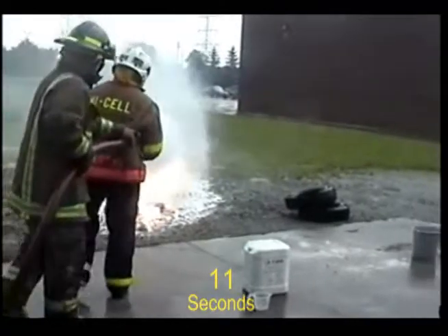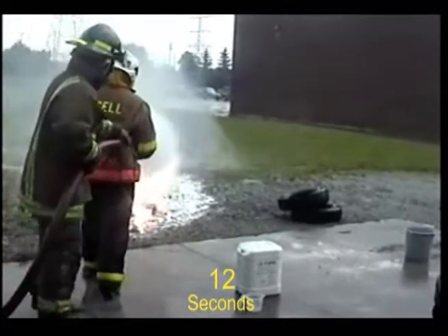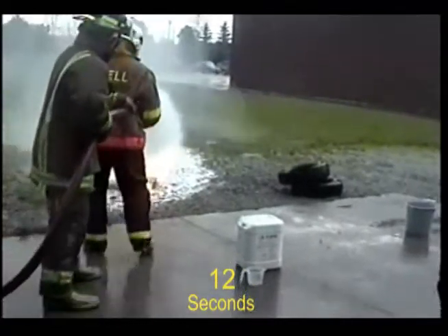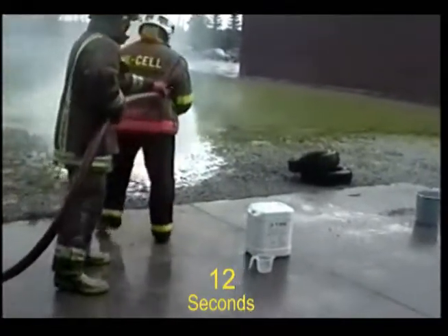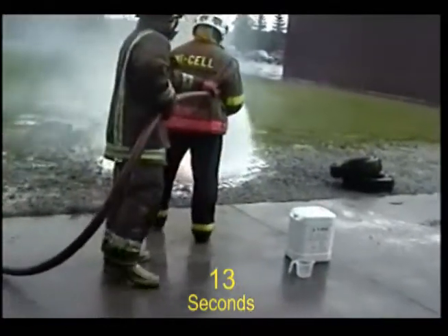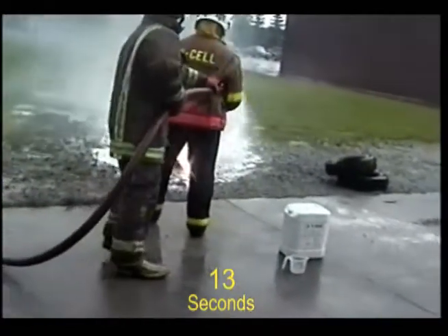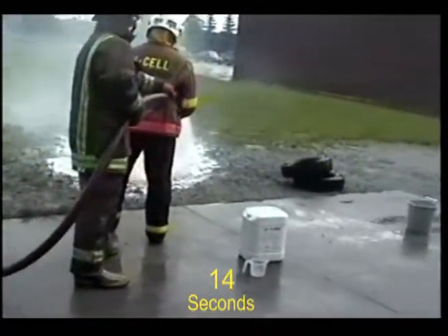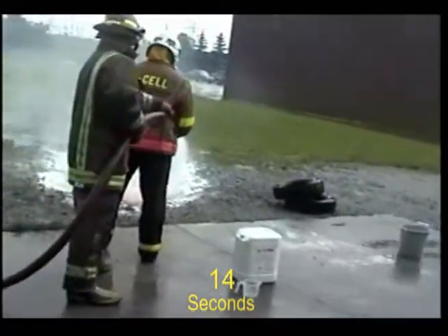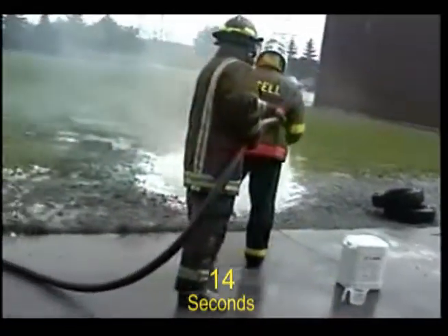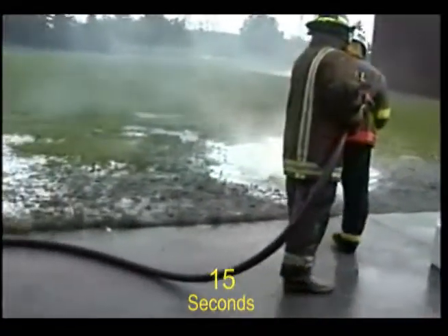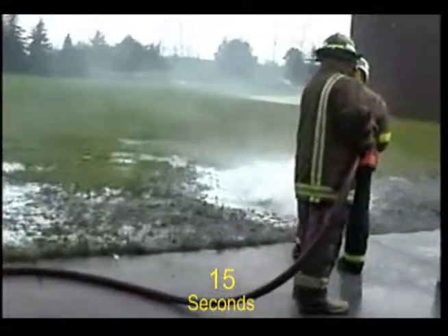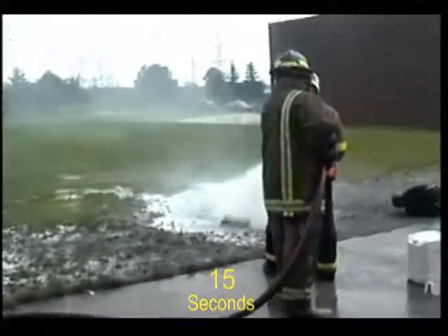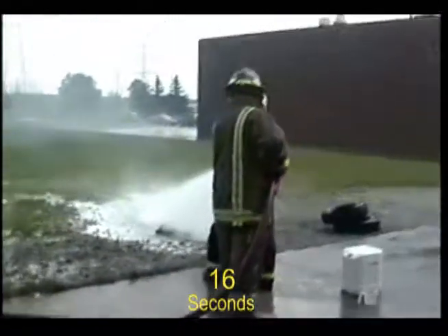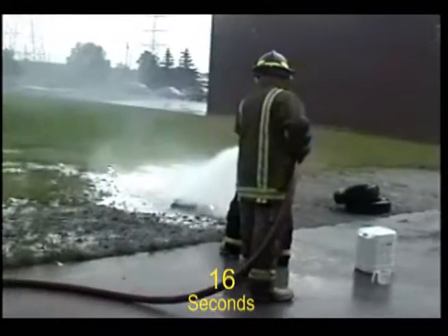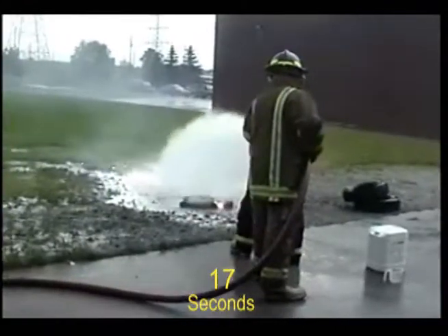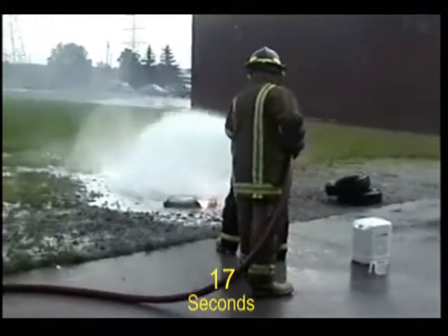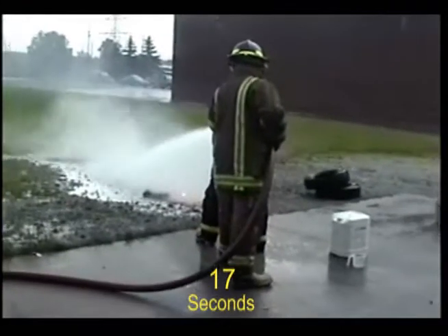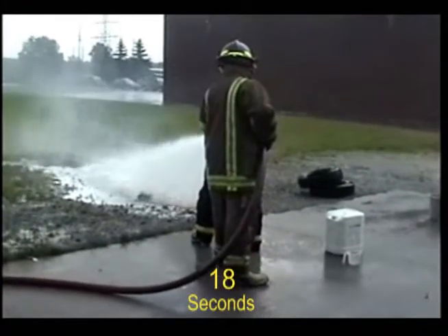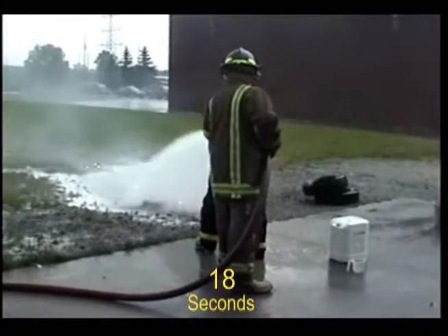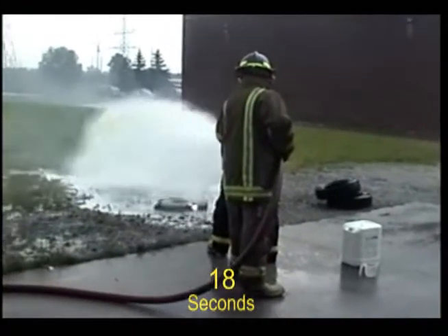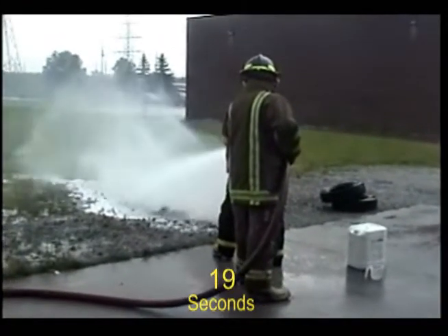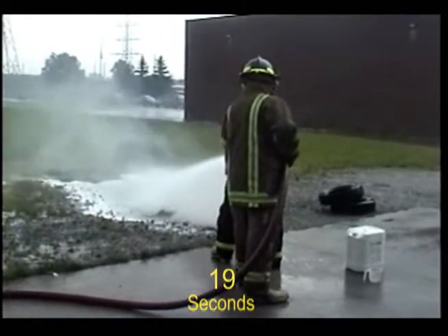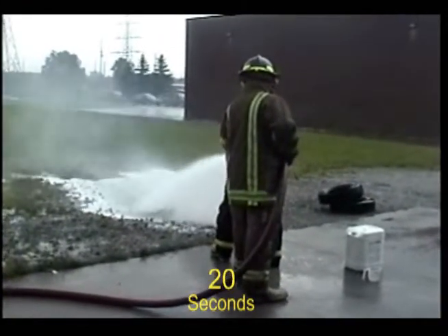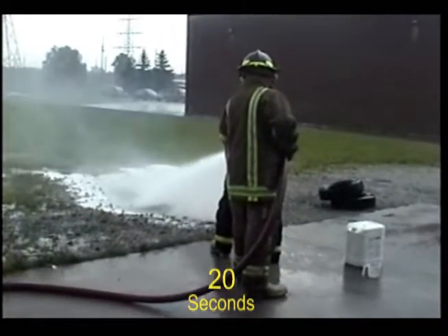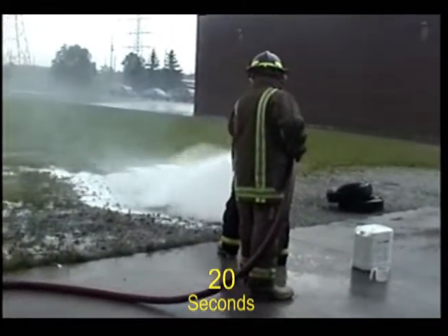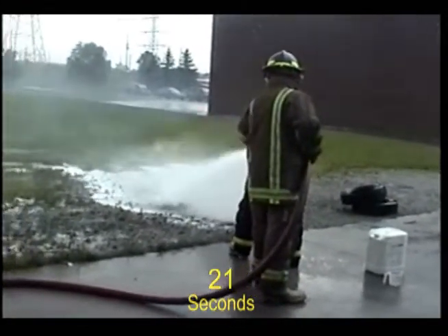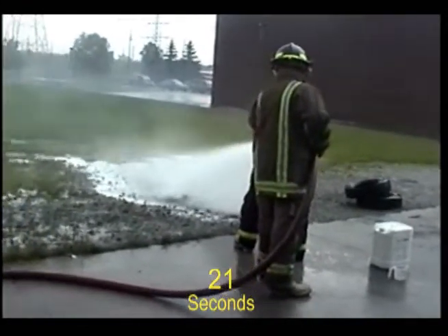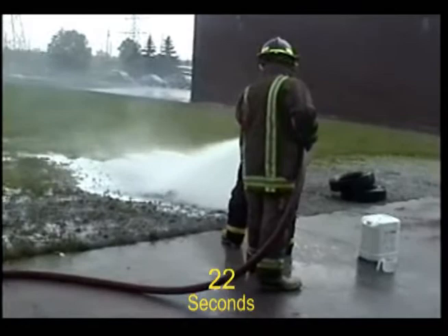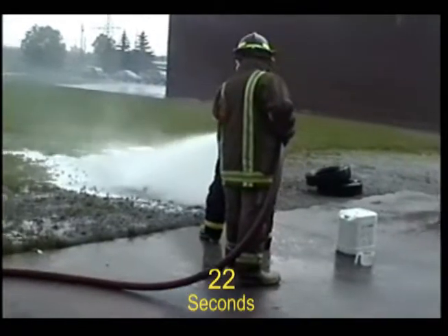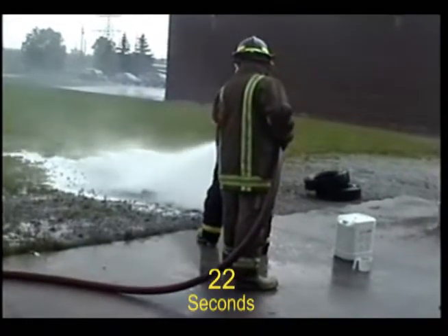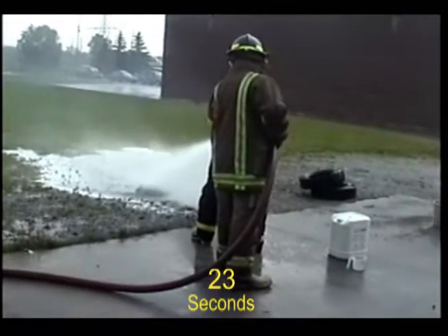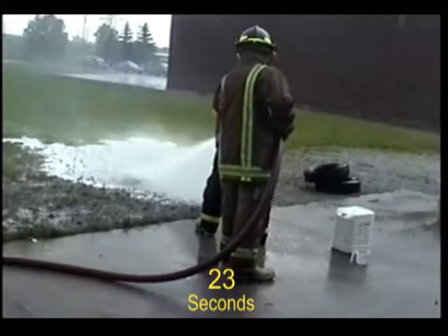Magnesium burns at over 5,000 degrees Fahrenheit. Applying water or foam creates violent flare-ups as the water turns into explosive hydrogen and oxygen gases.